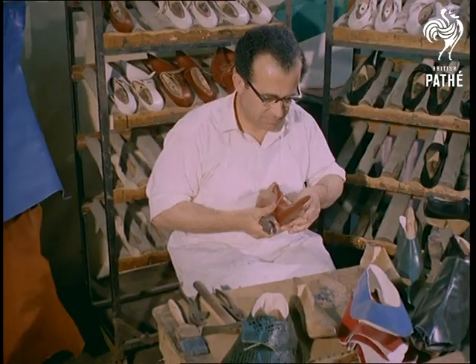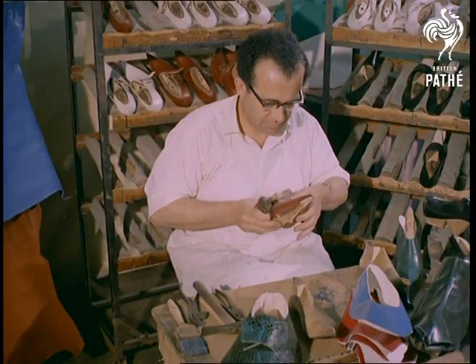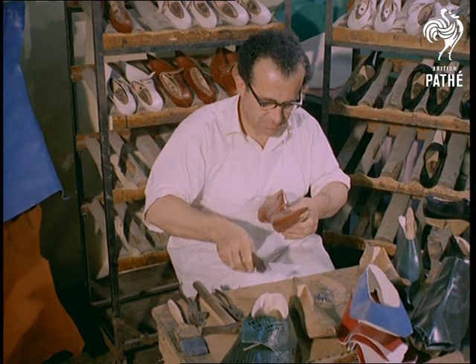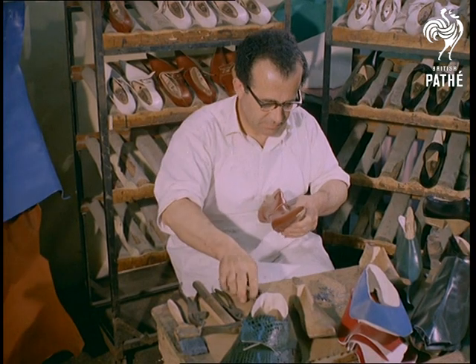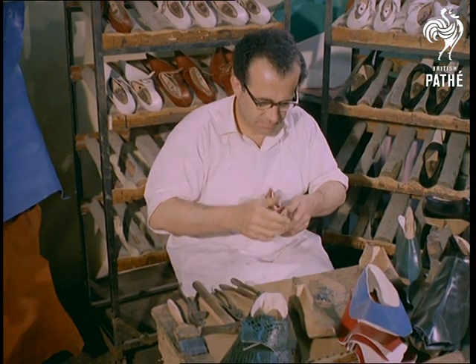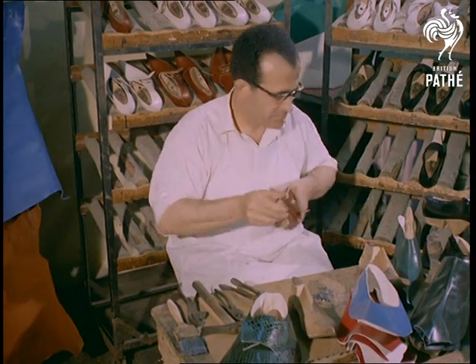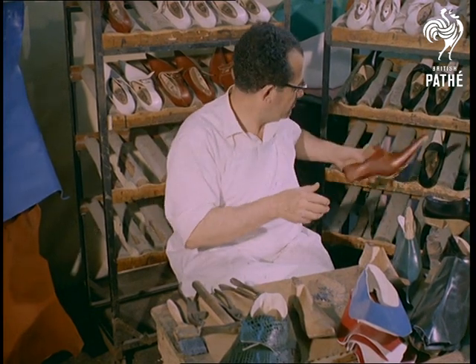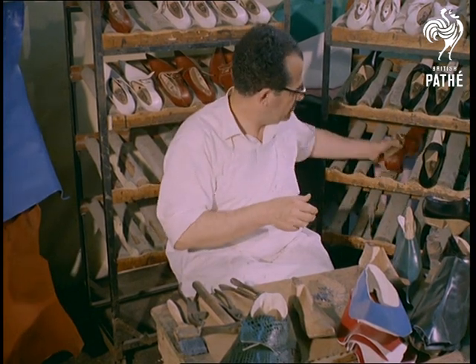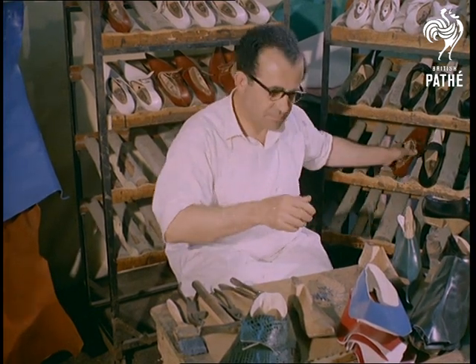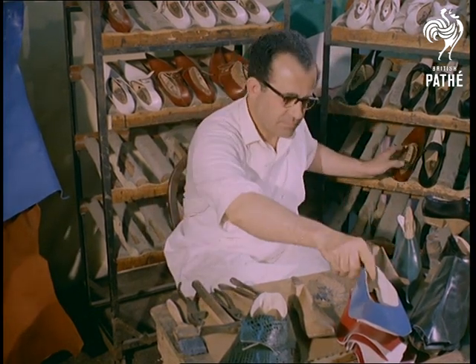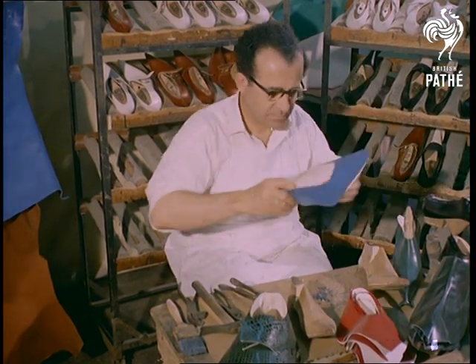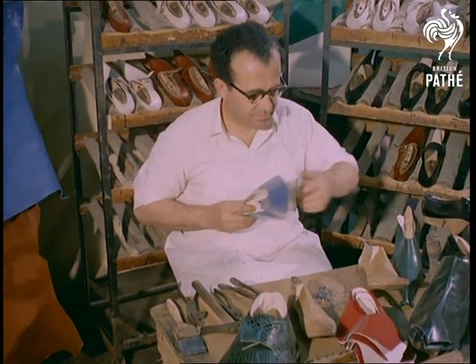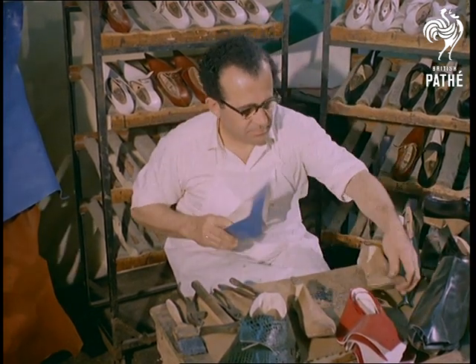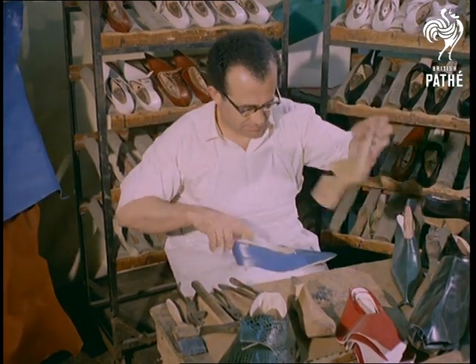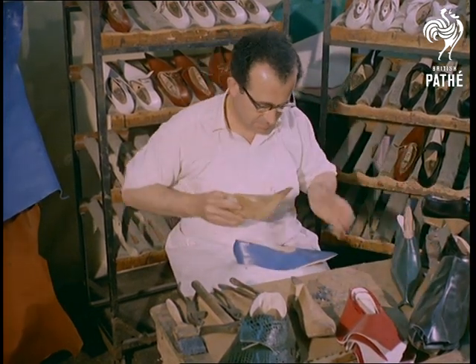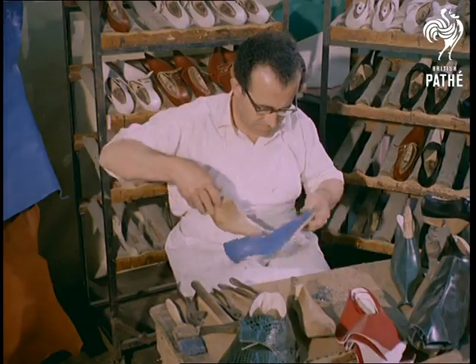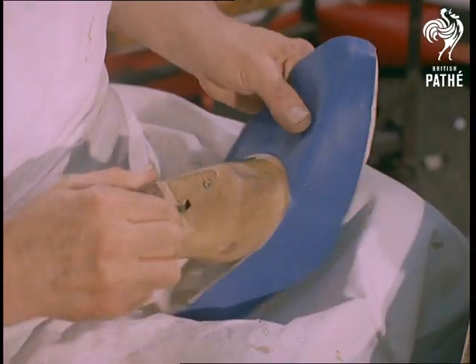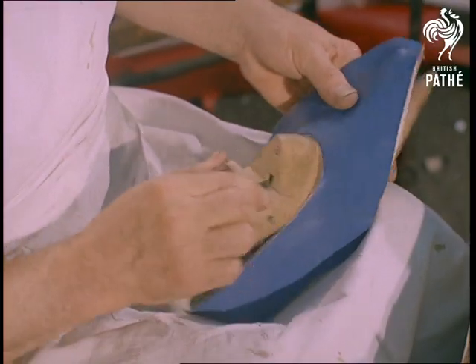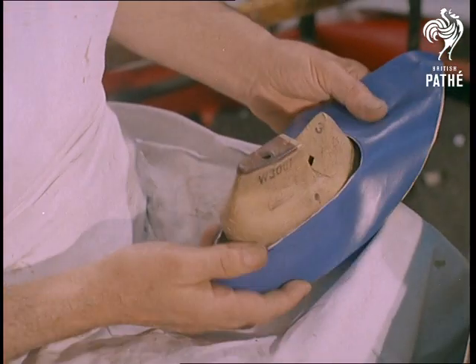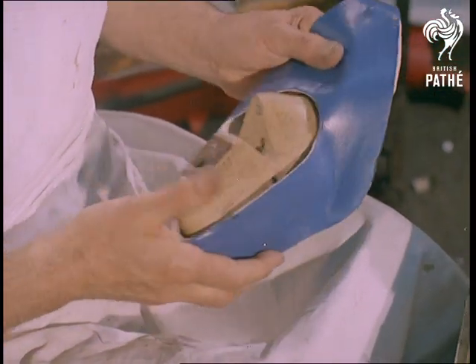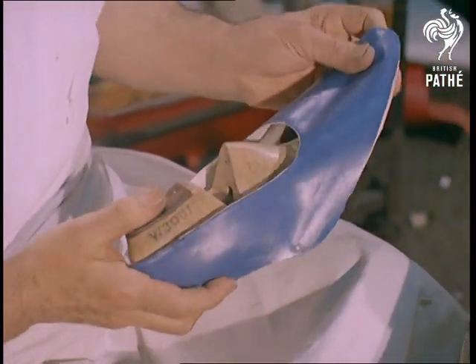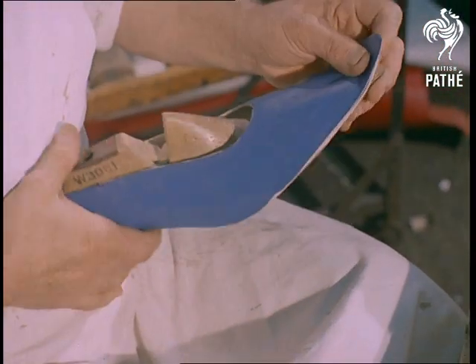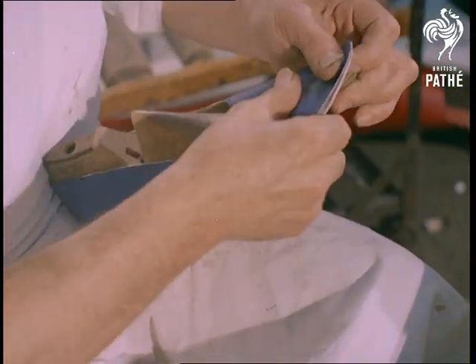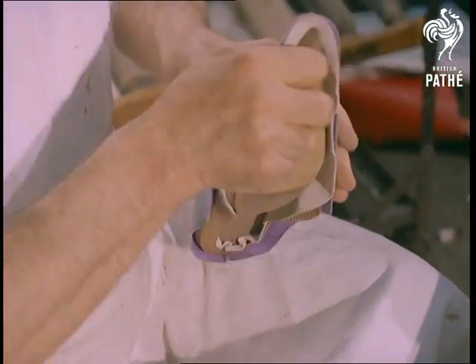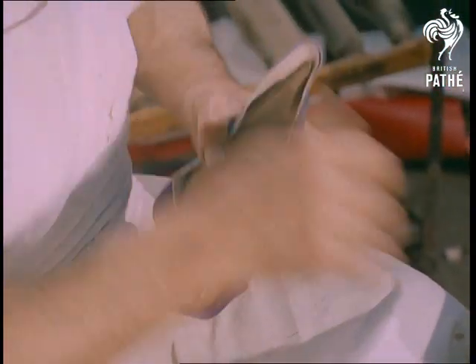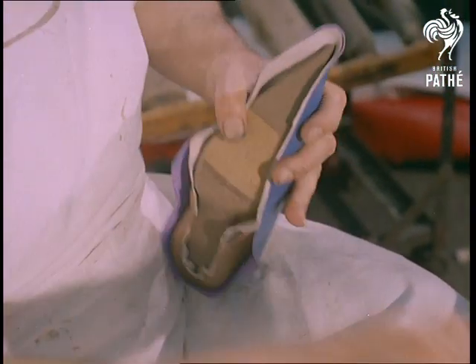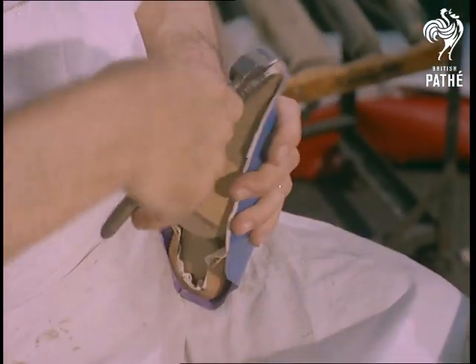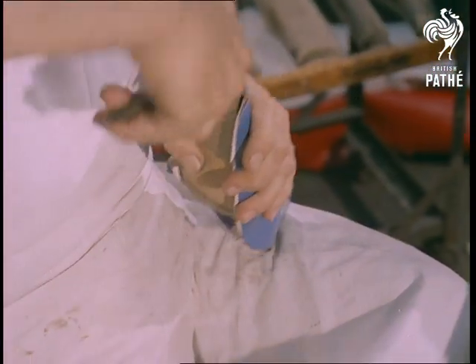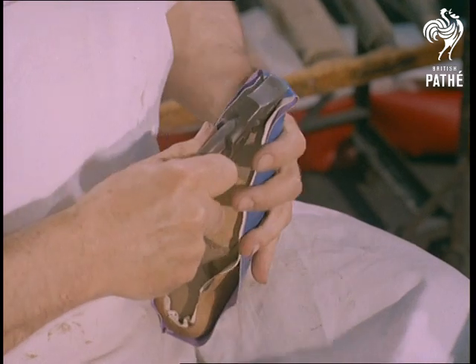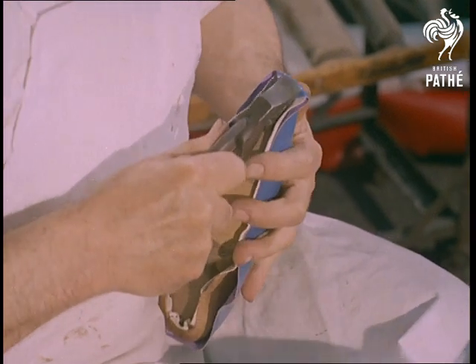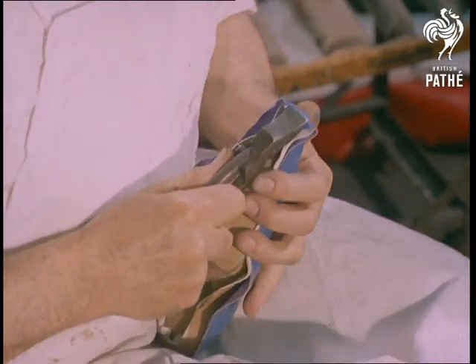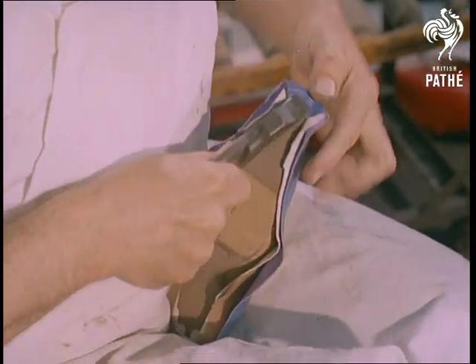Gone are the days when a pair of shoes cost a few shillings. Nowadays, youngsters pay around five pounds for these made-to-measure styles in any colour, and even more for the high cowboy type introduced by pop idols like Adam Faith.